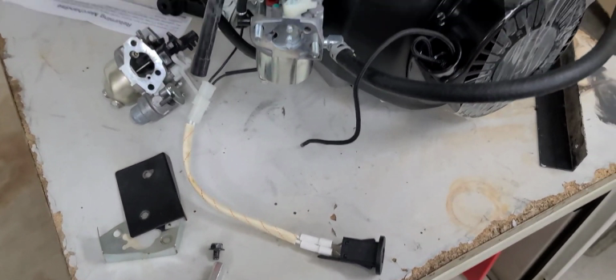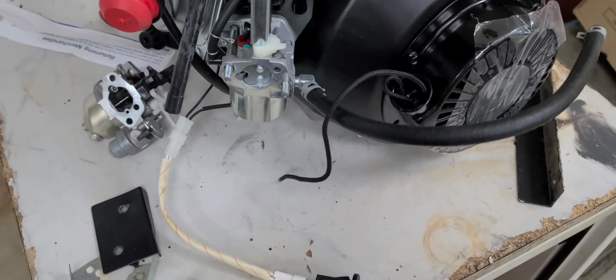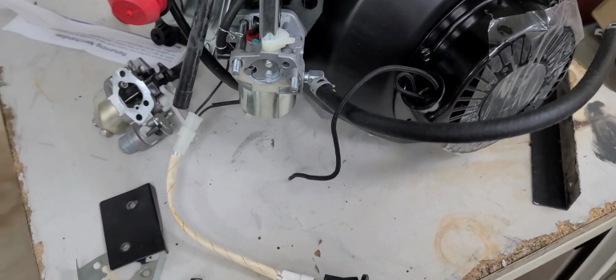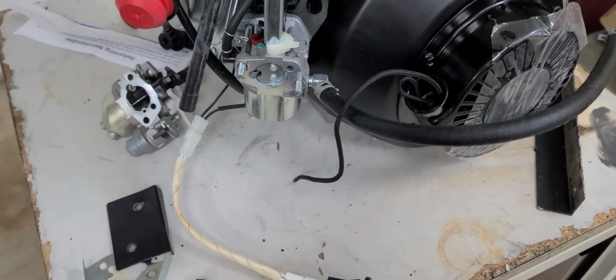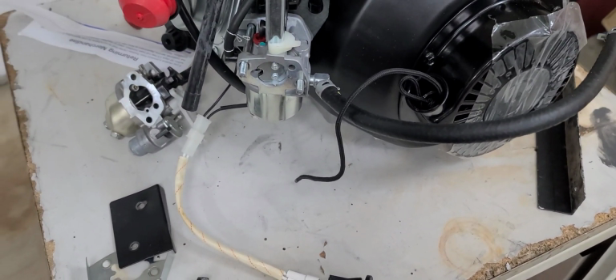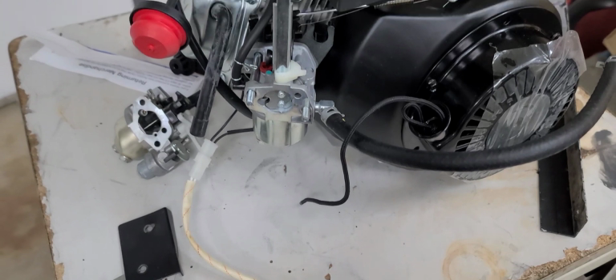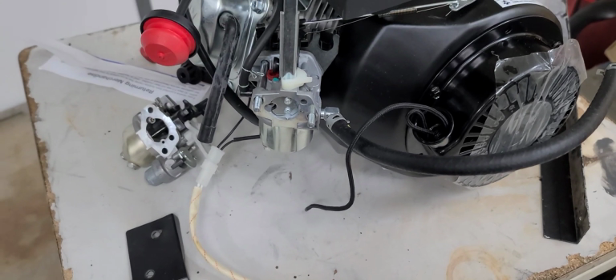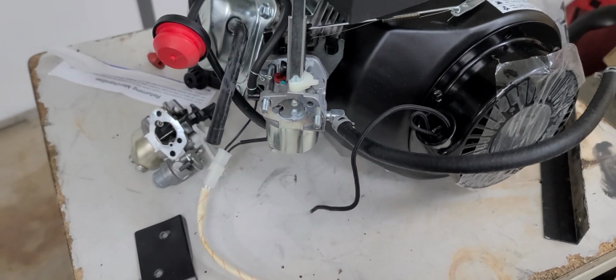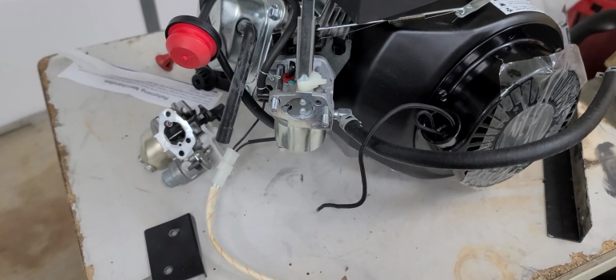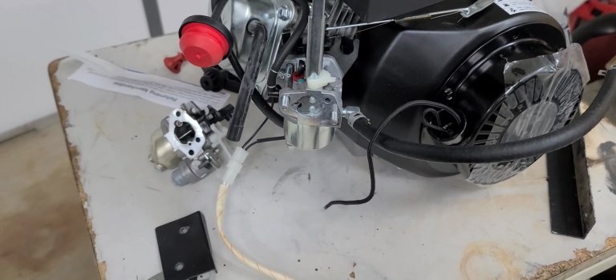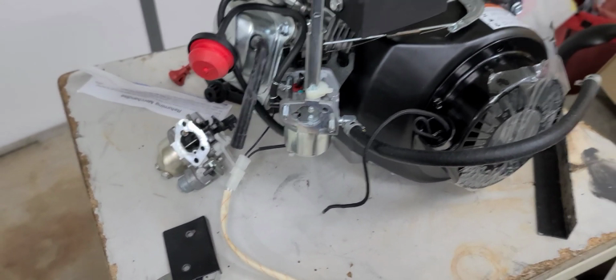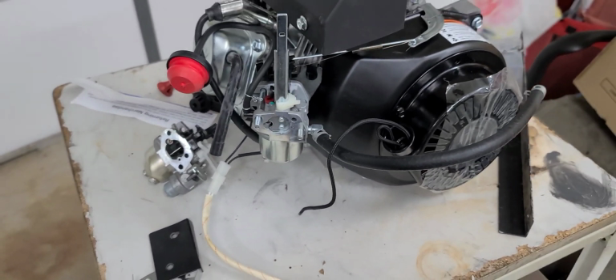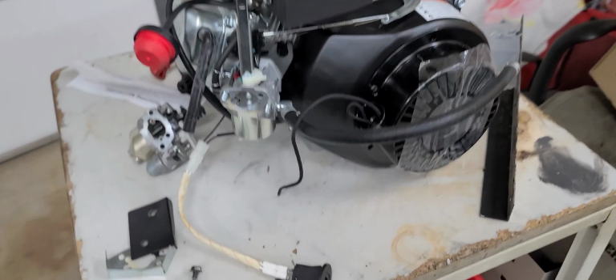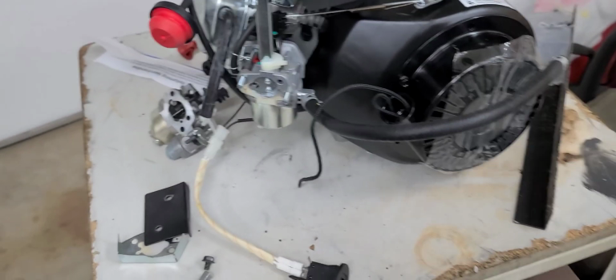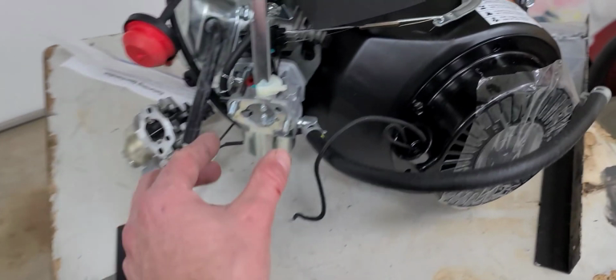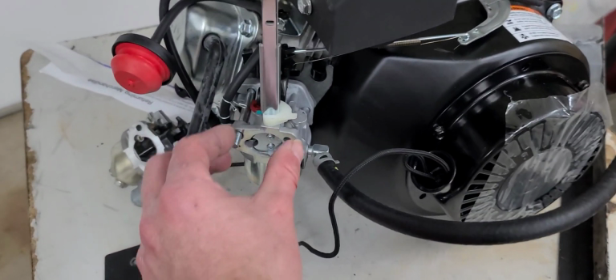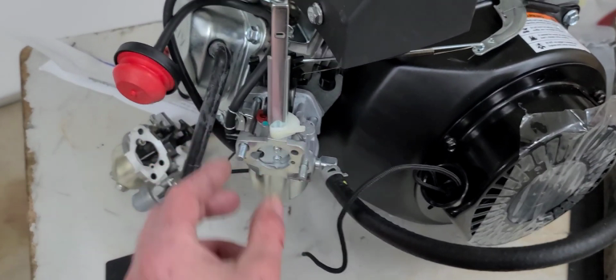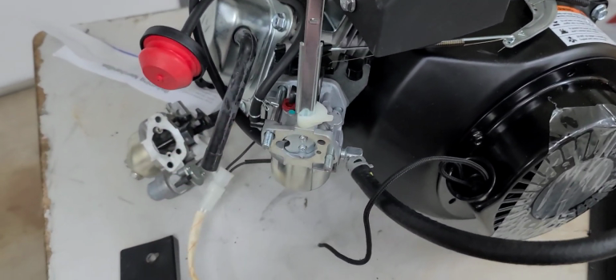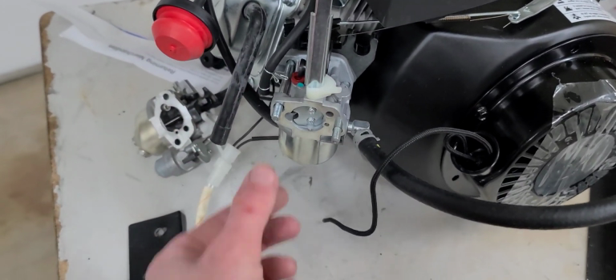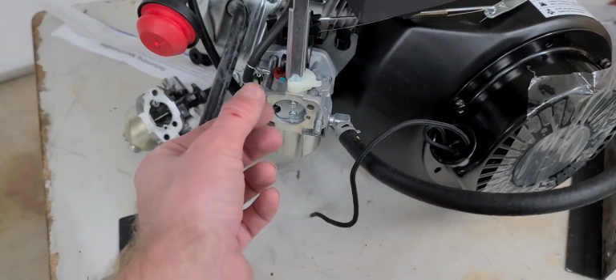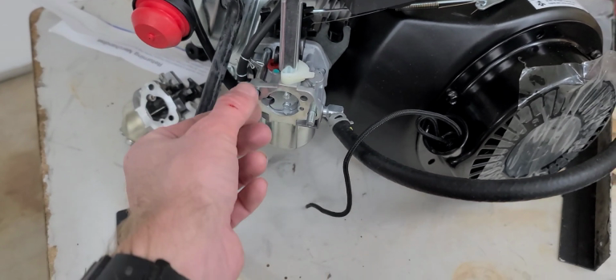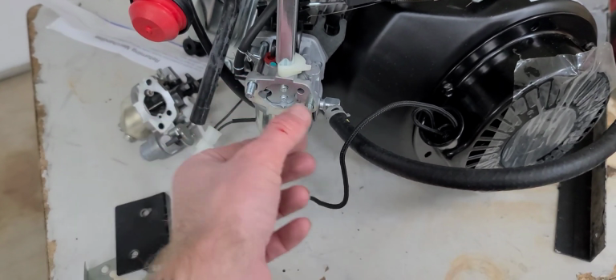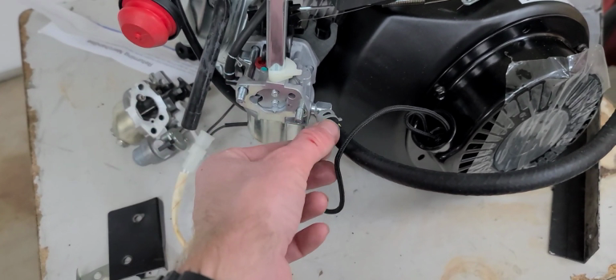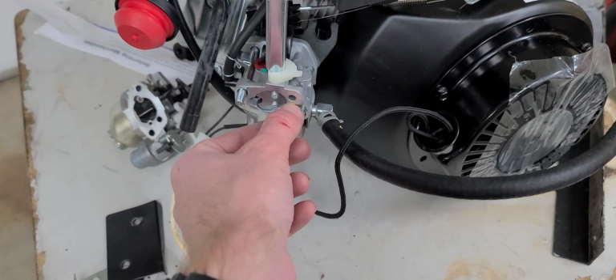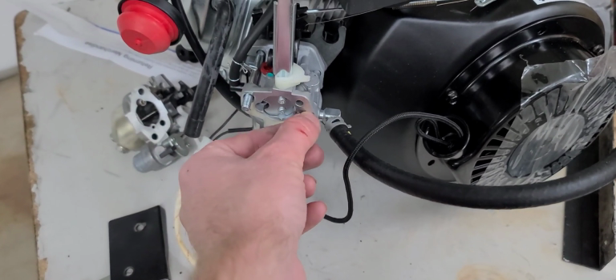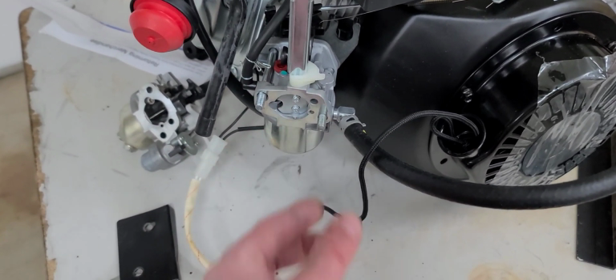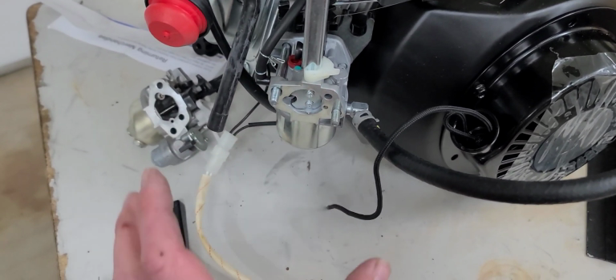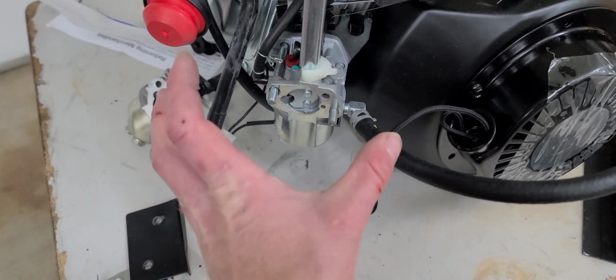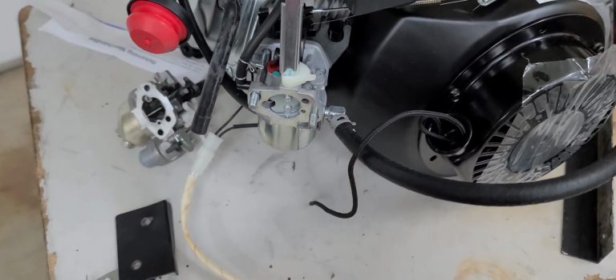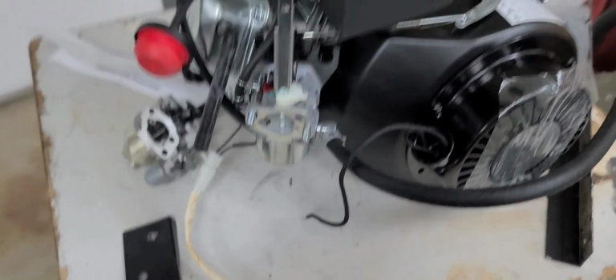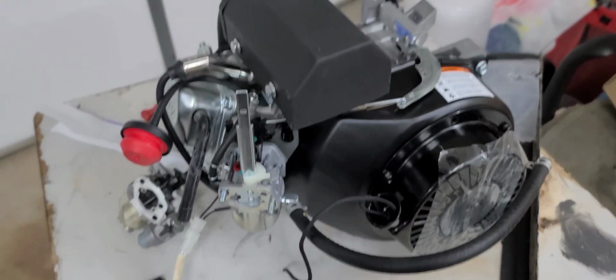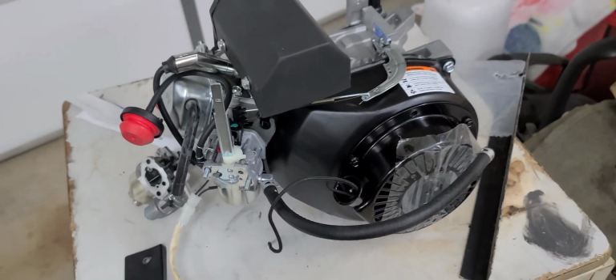Which means that you could run a standard 212 carb on this, or a Tilton TCT, etc. Or you could use this carb, bolt on one of the cone filter adapters to it, and then you'll have a cone filter.